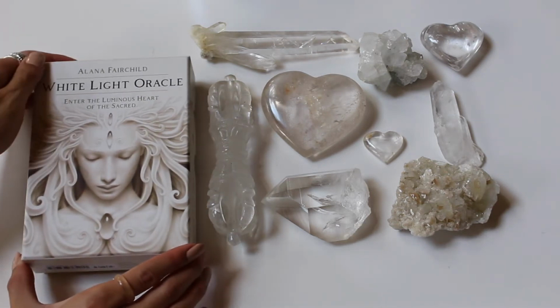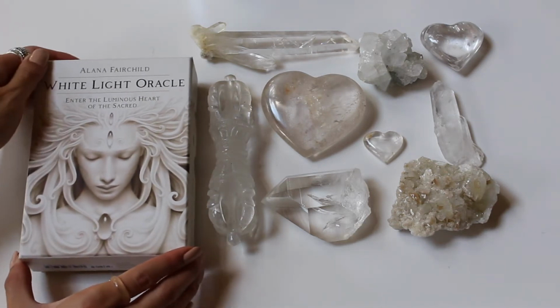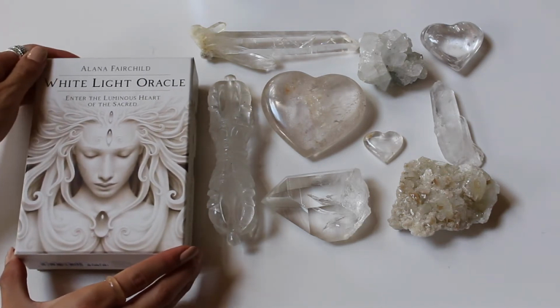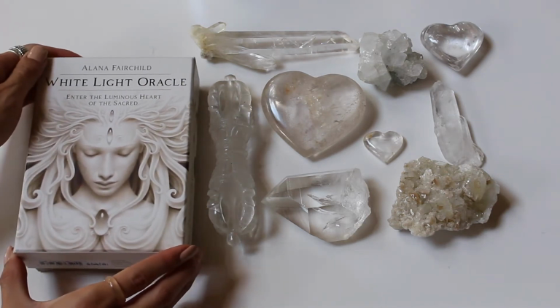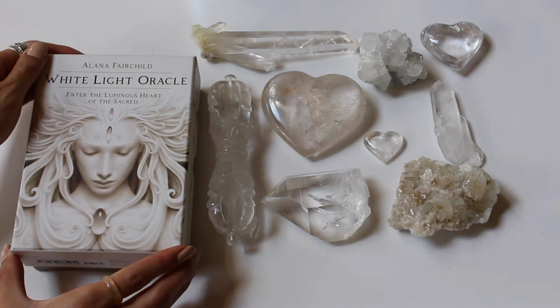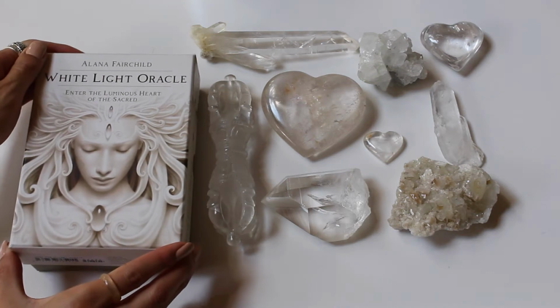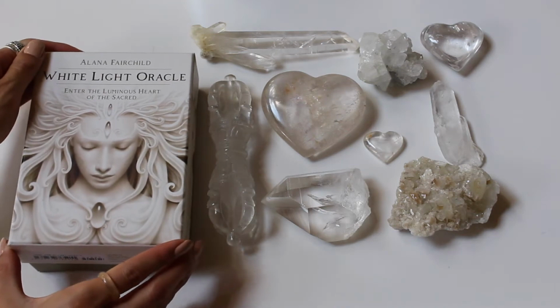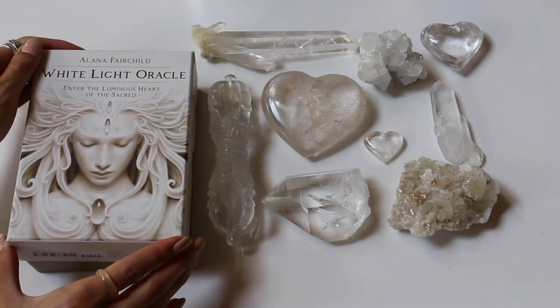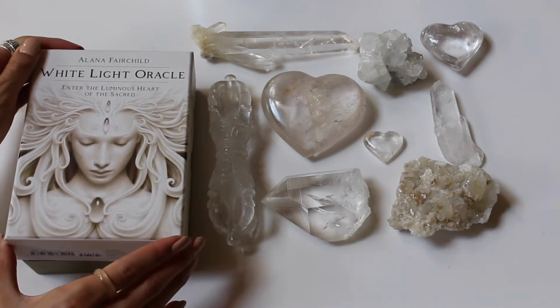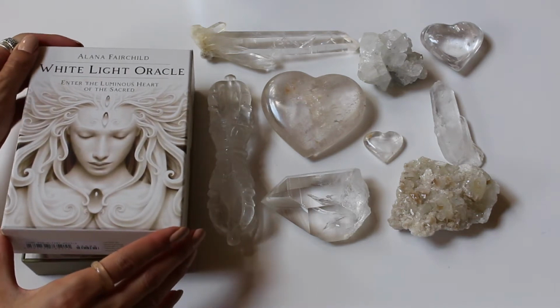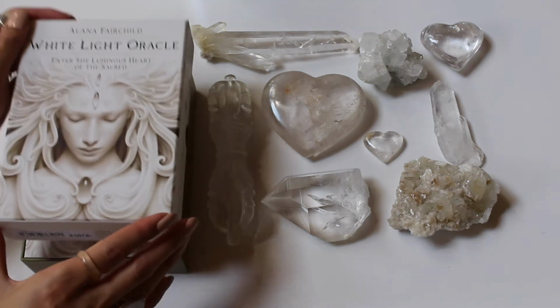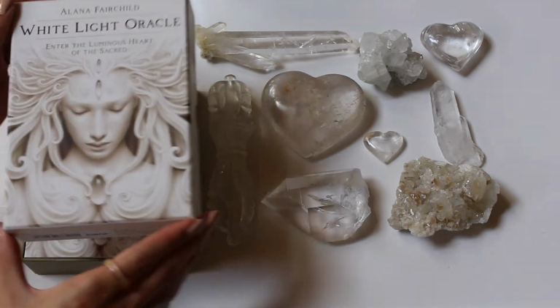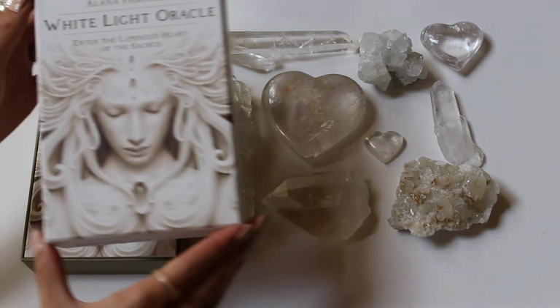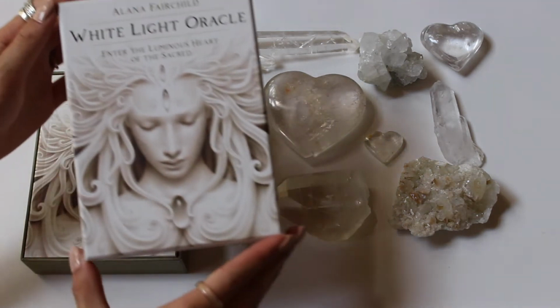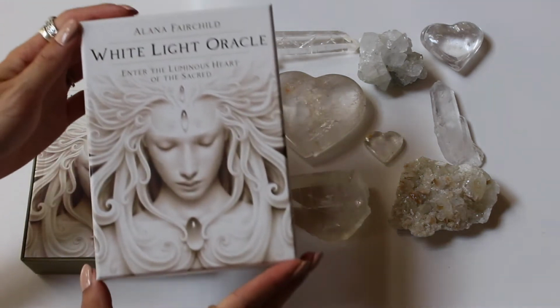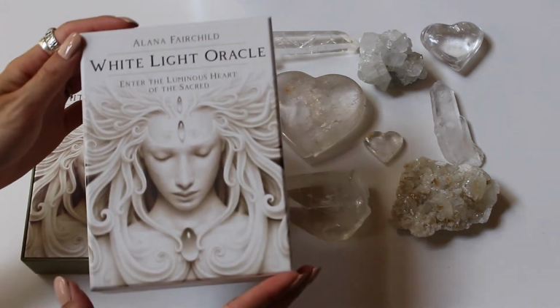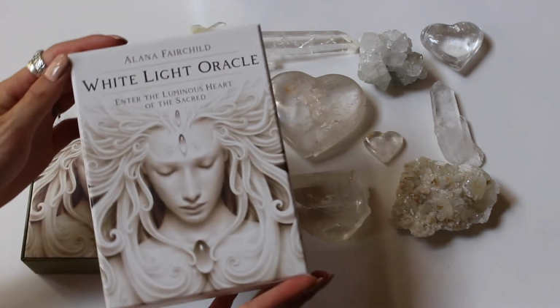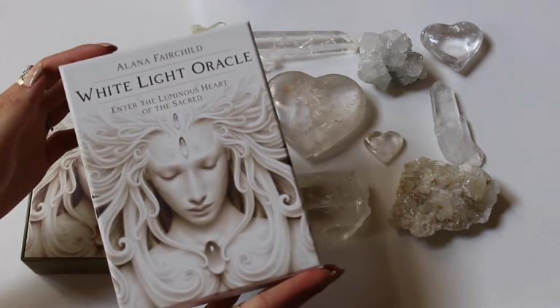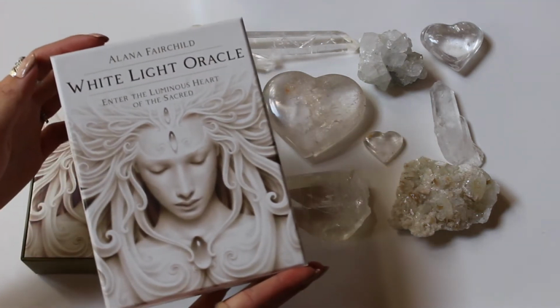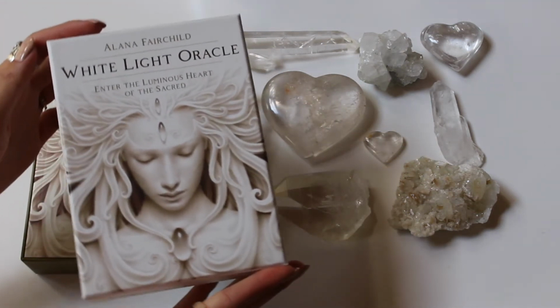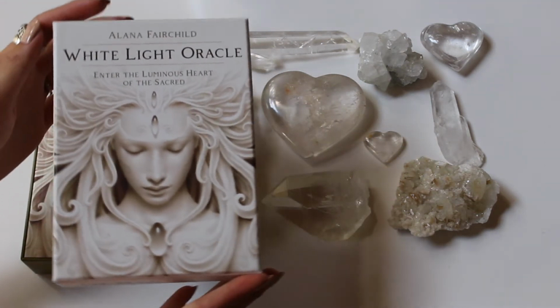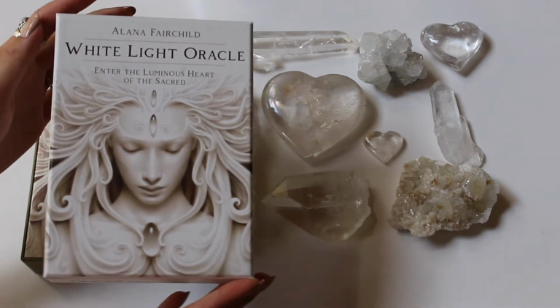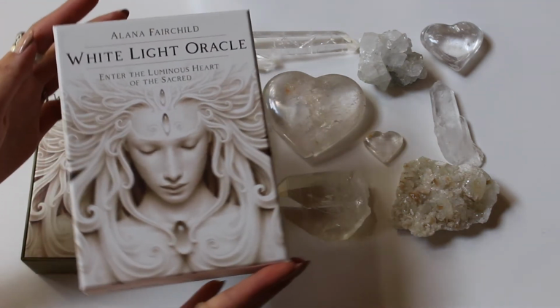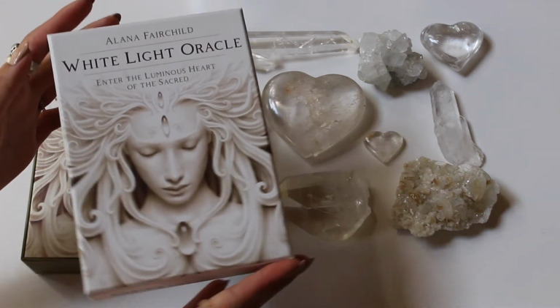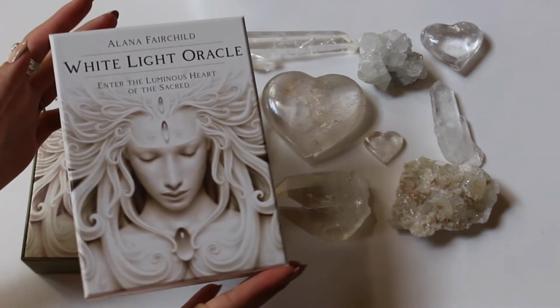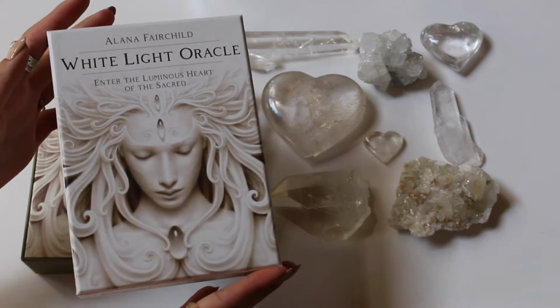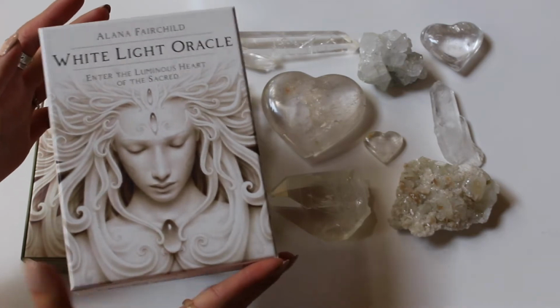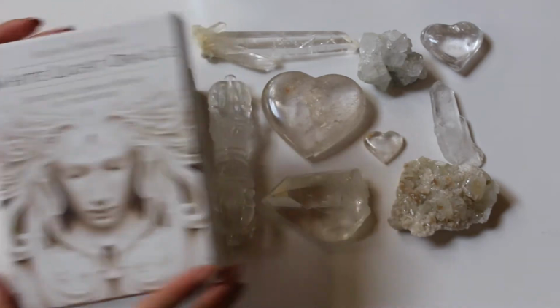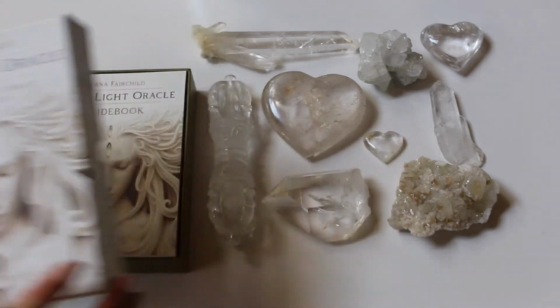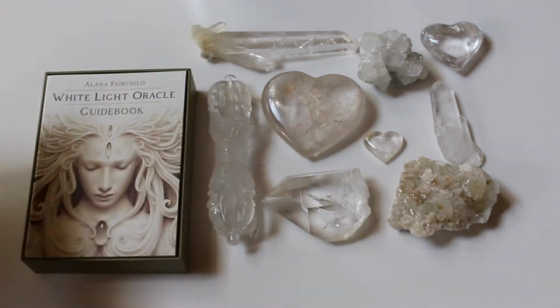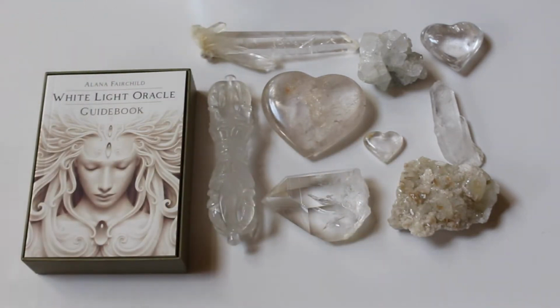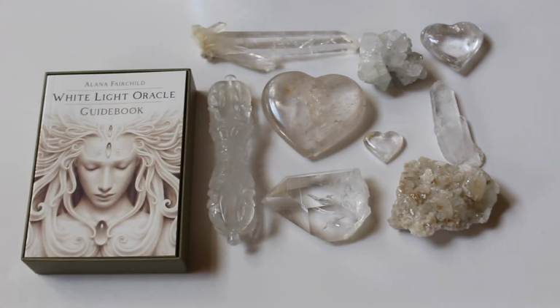So let's go ahead and open this baby up. Just look at the artwork — it's so beautiful, so Greek, so divine and modern. Just gotta love it.